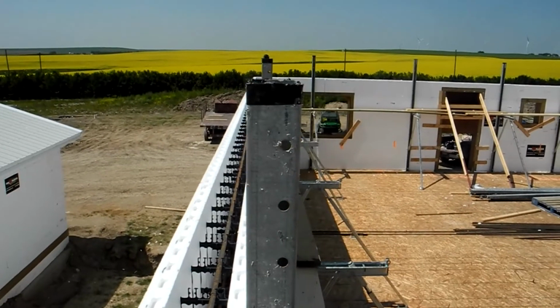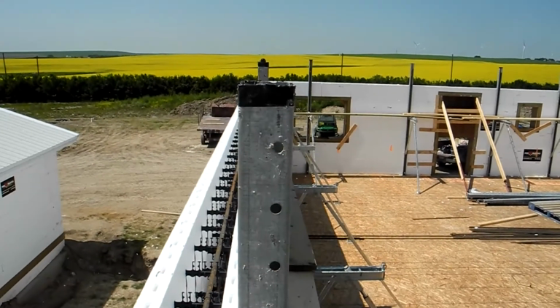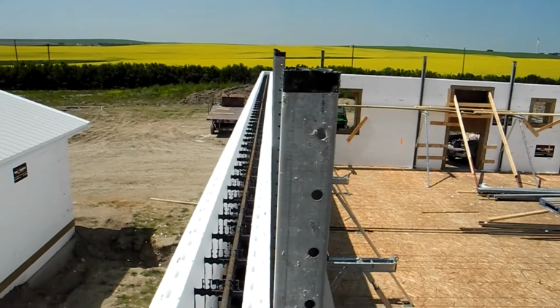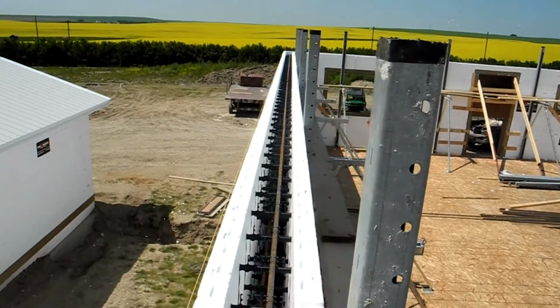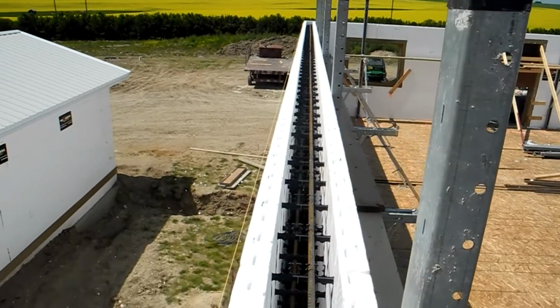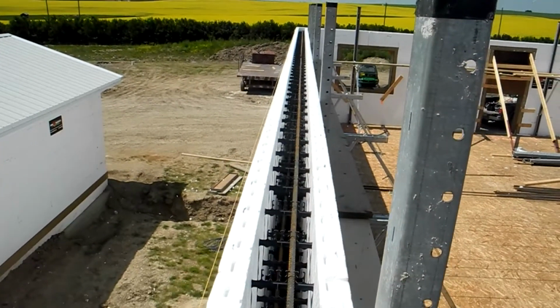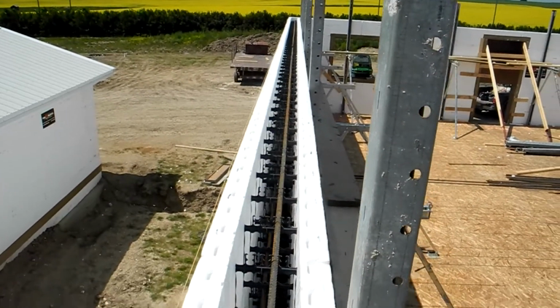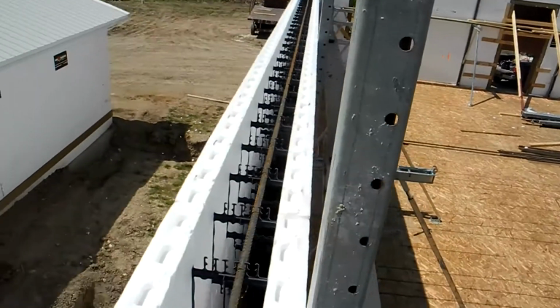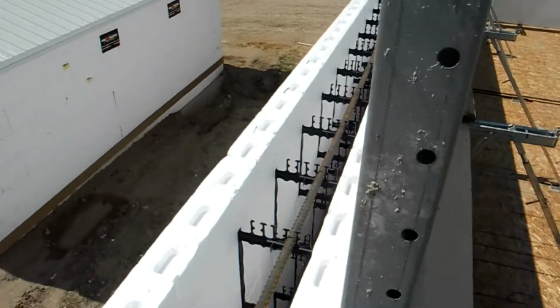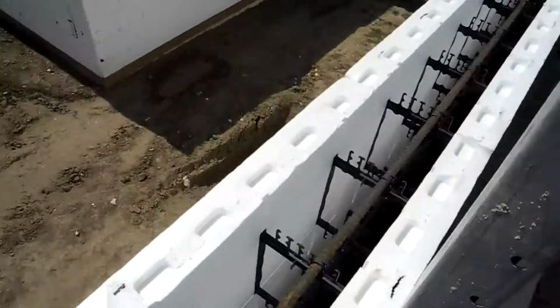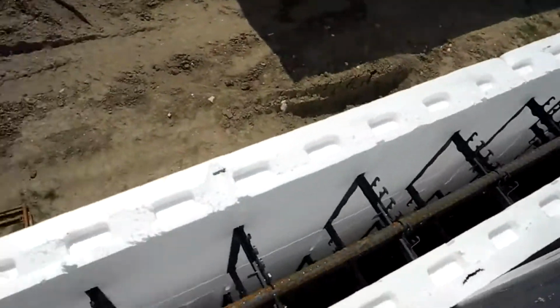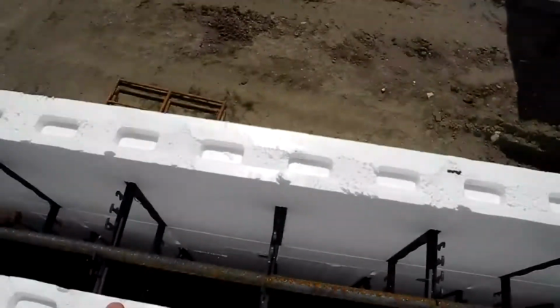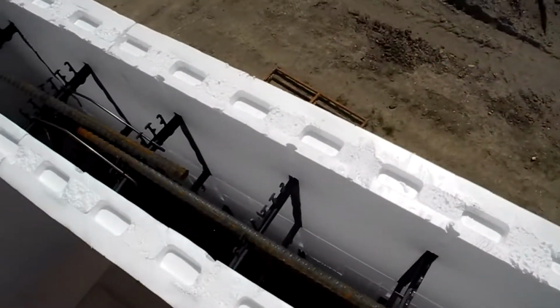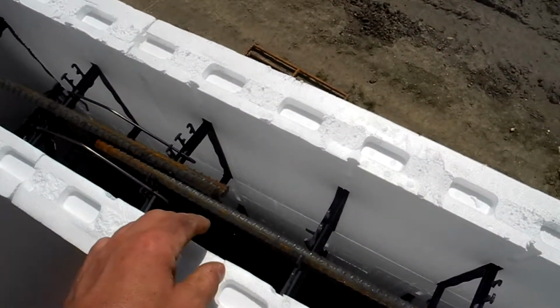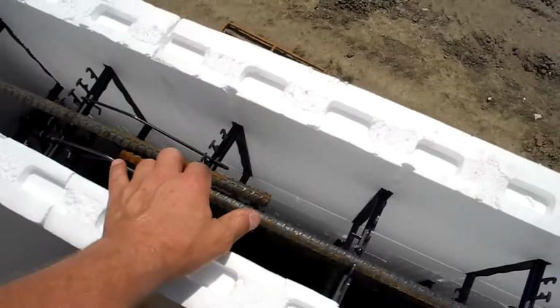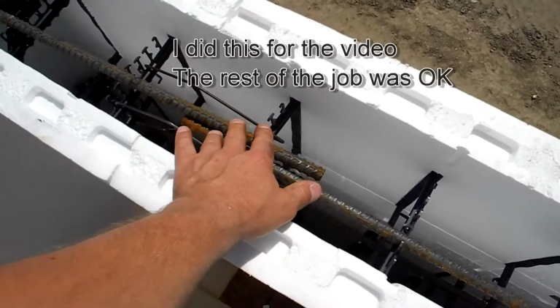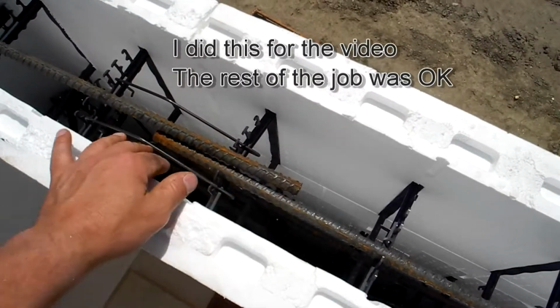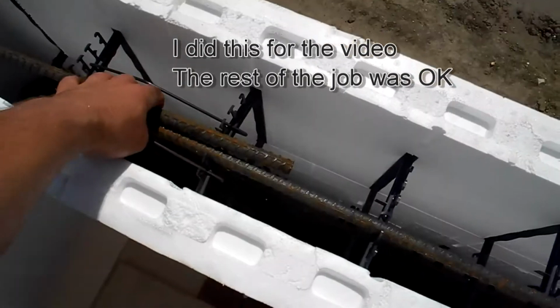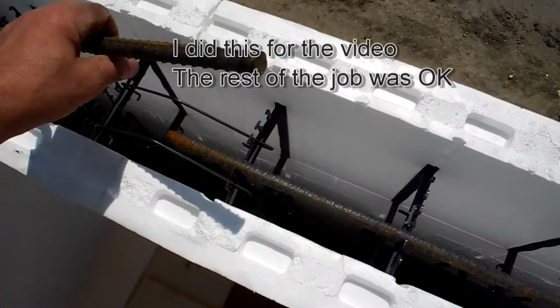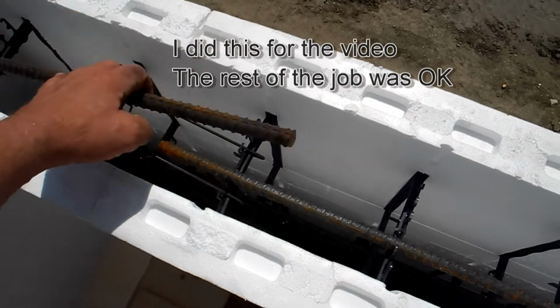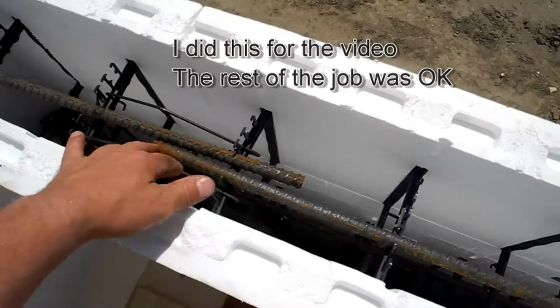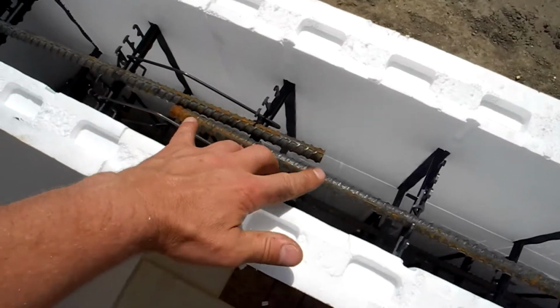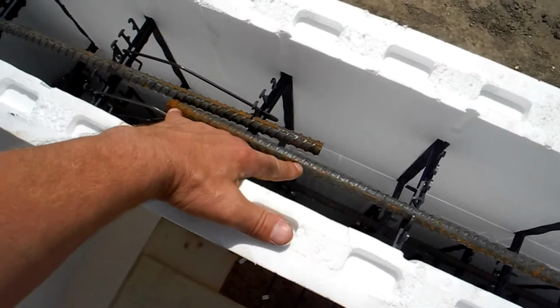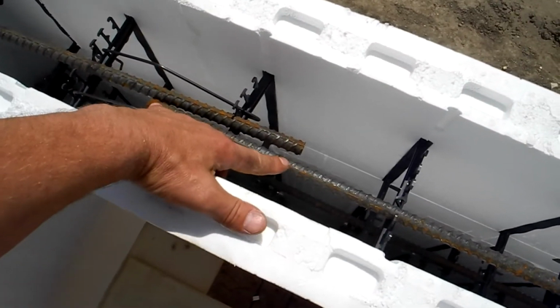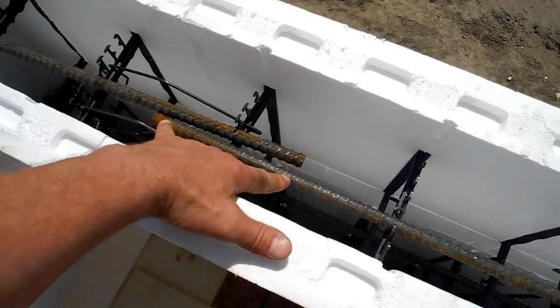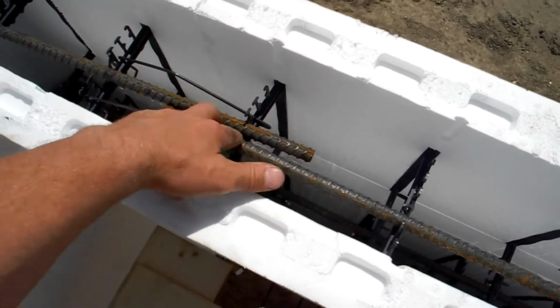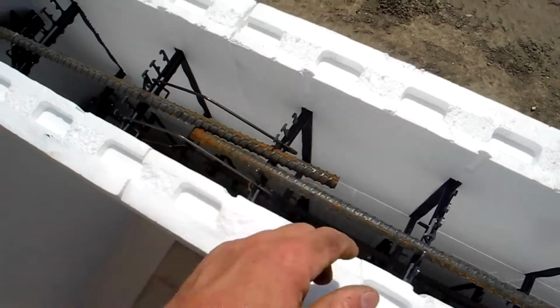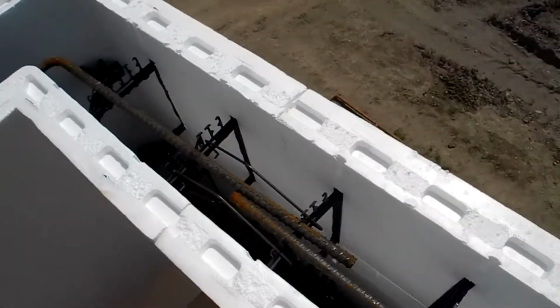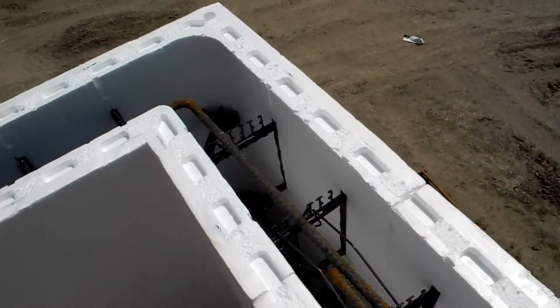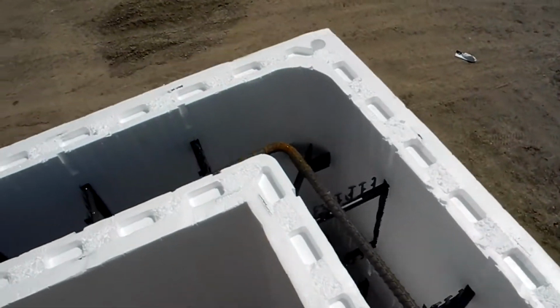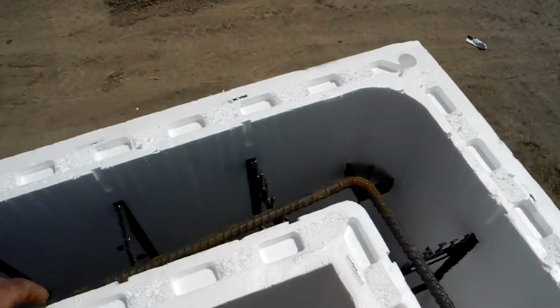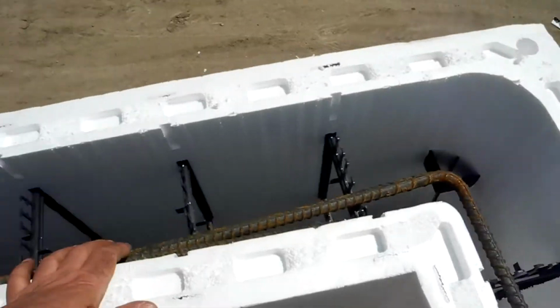The bracing is nice and straight and the wall is nice and straight on this wall. But there are a few things I've seen. Right here, this overlap is not enough. This should be 40 bar diameters, so really that should be closer to a 2-foot overlap for this size bar that they're doing.